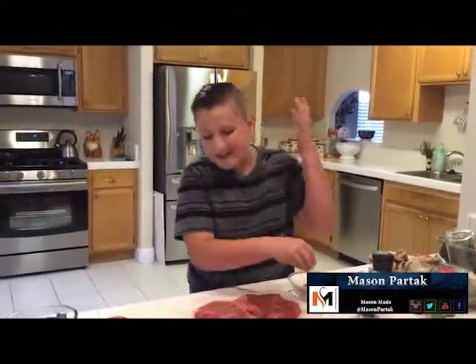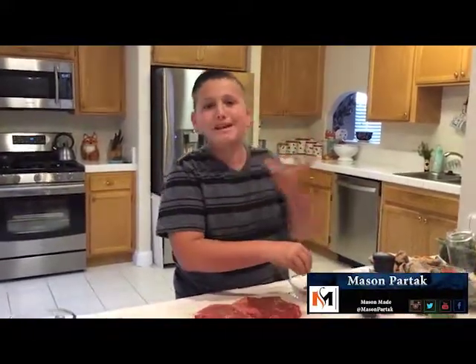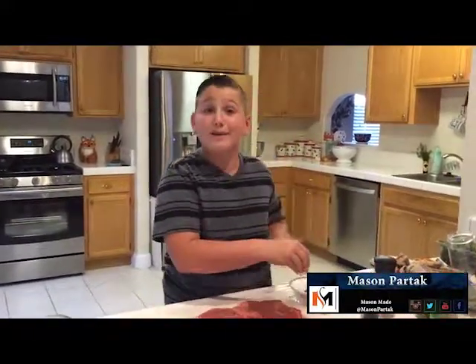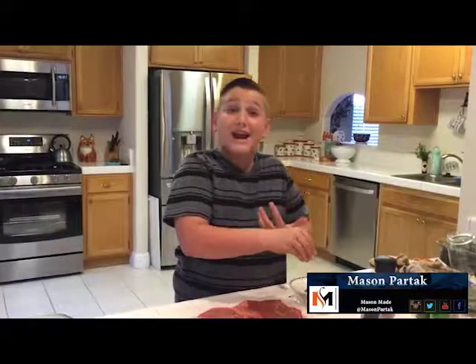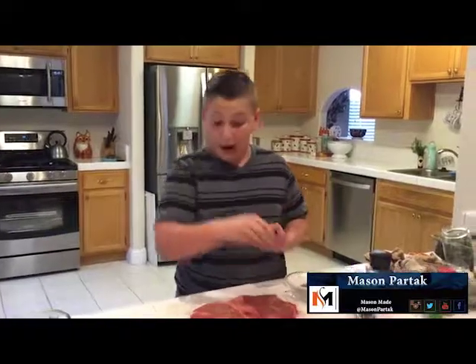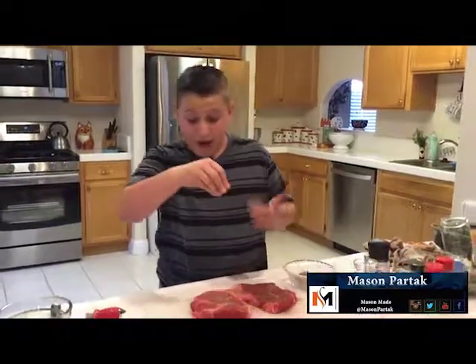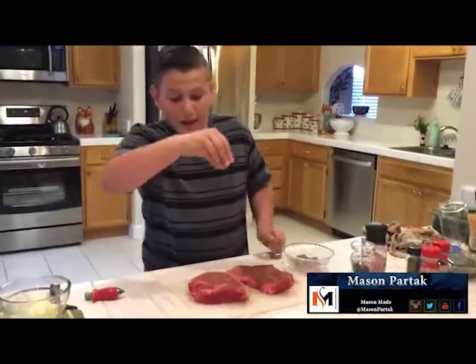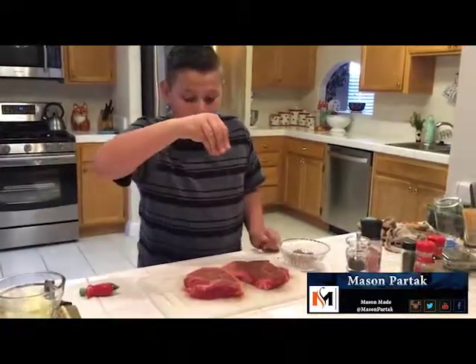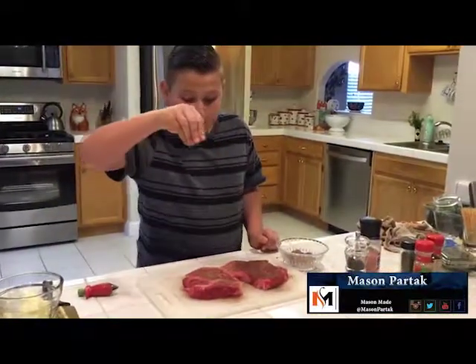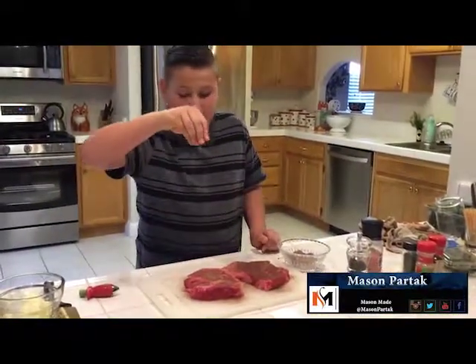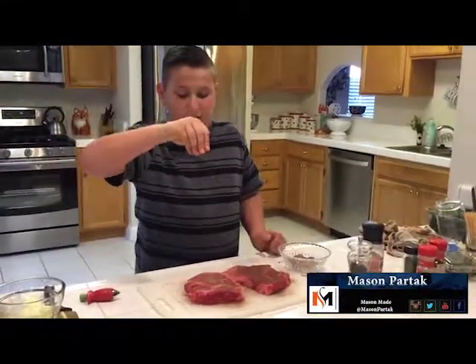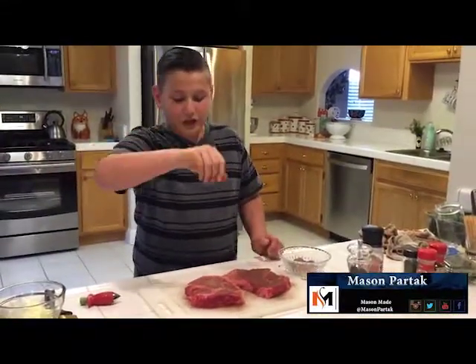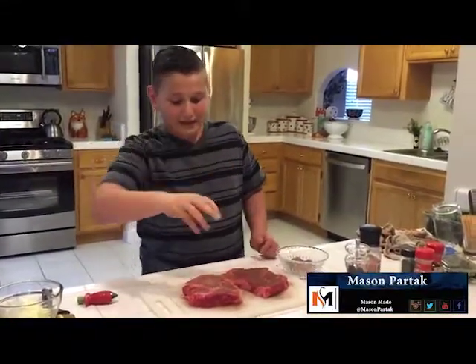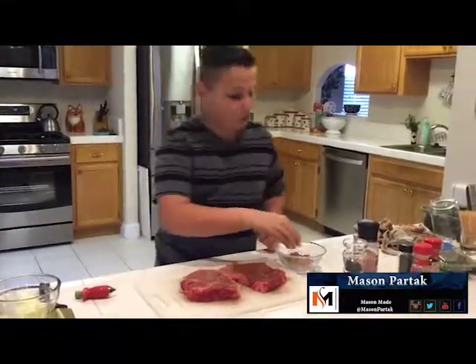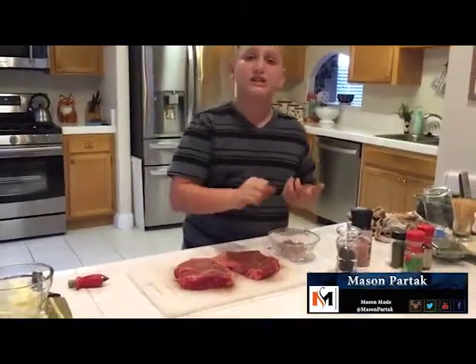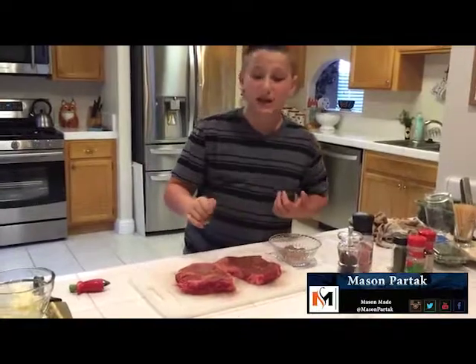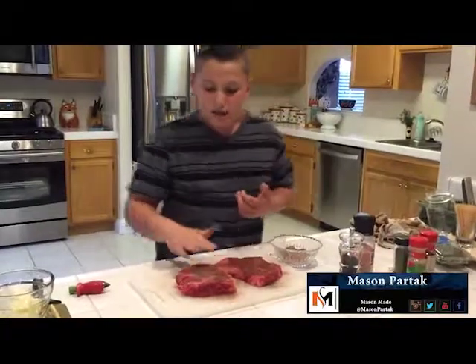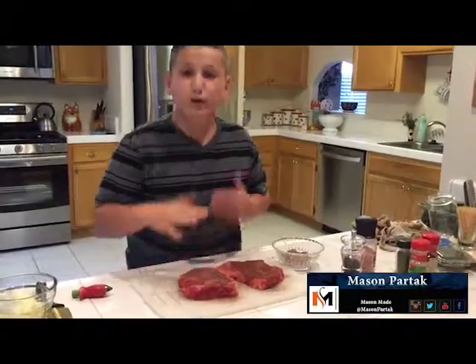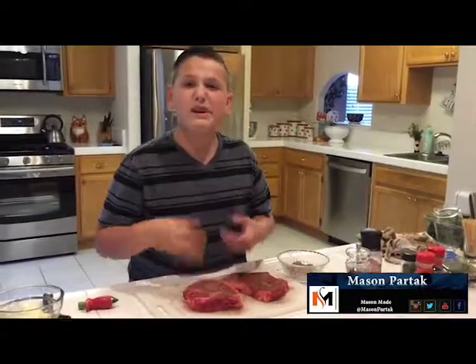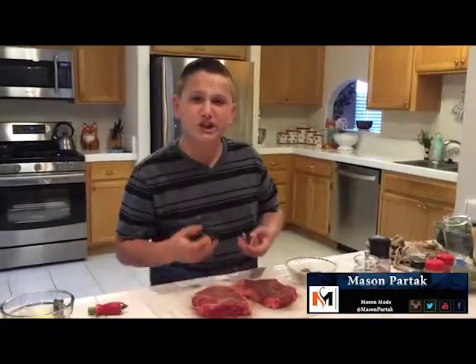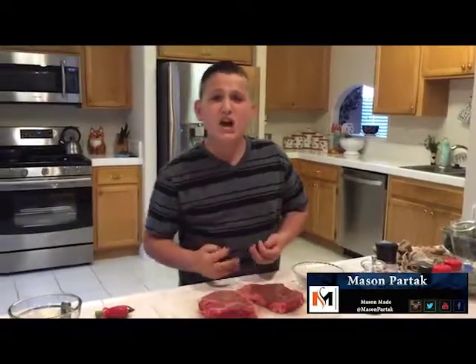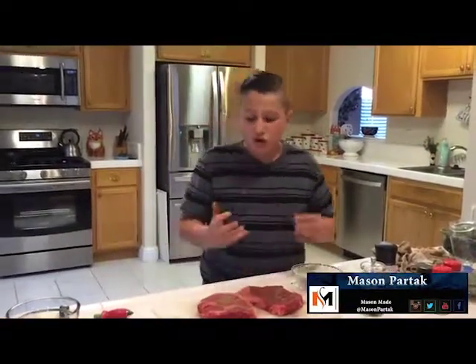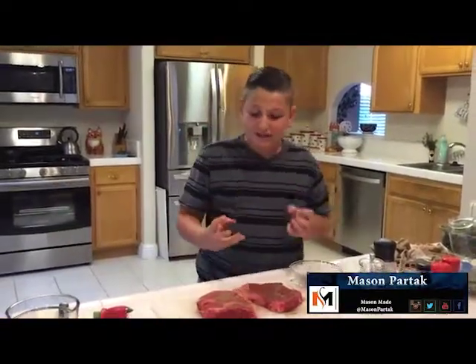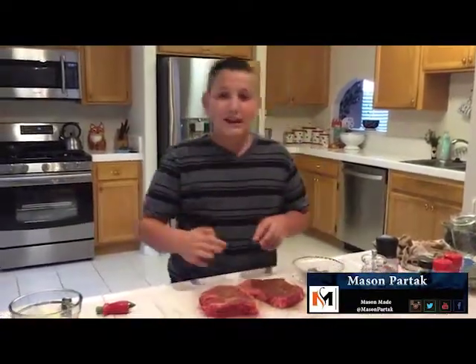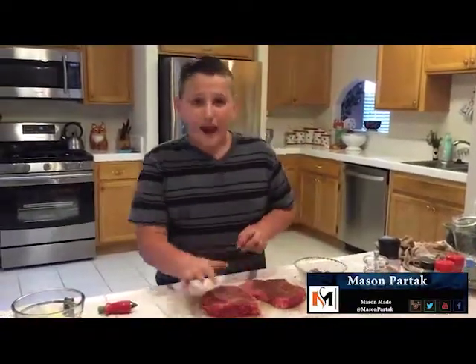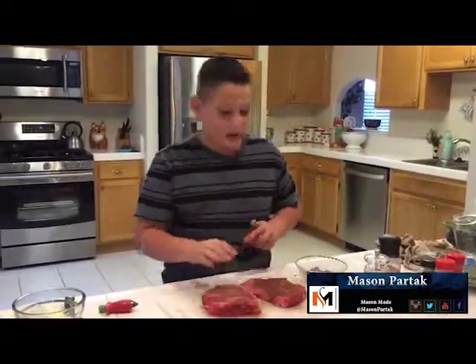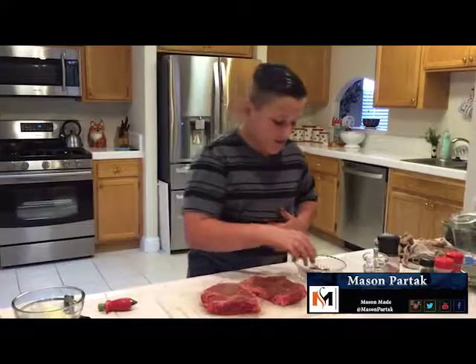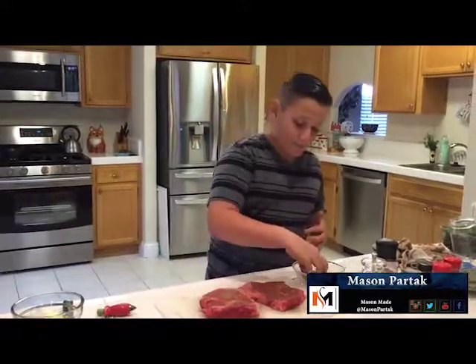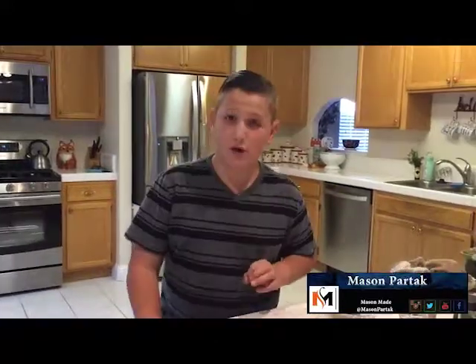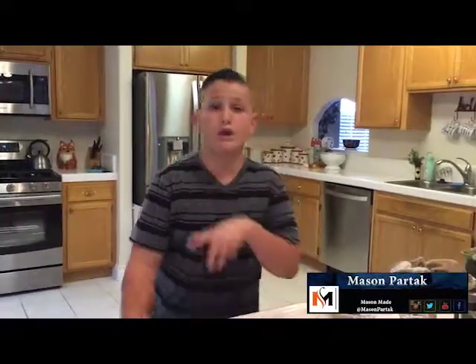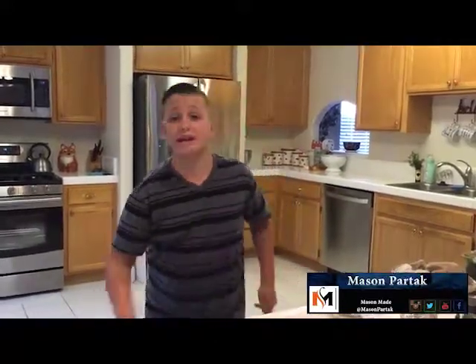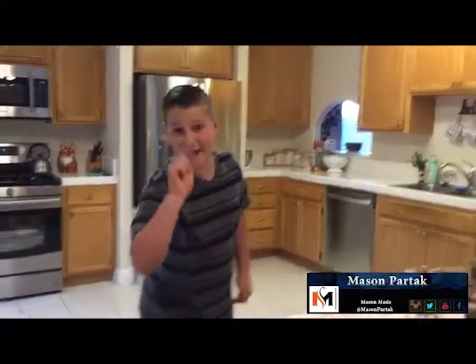That's the best part about the steak. And plus, it's not going to actually get into the steak — when you sear it, this will be the crispity crunchity goodness that's on the outside of the steak. So I'm going to go wash my hands and I'll be right back.